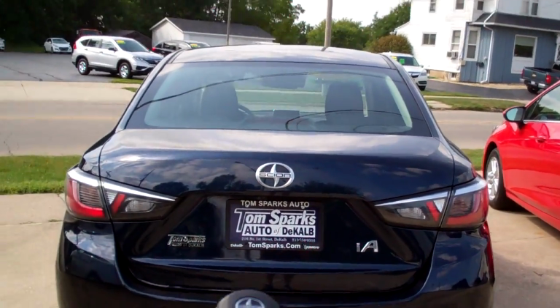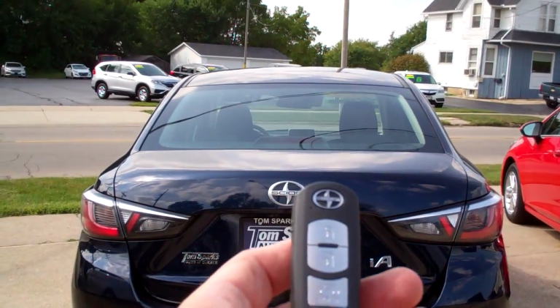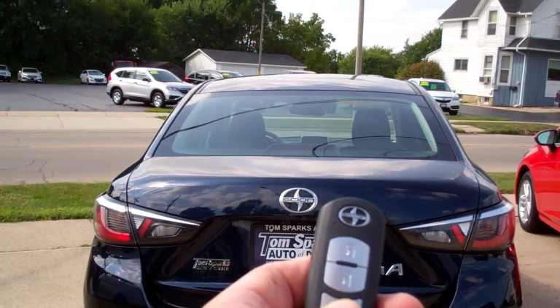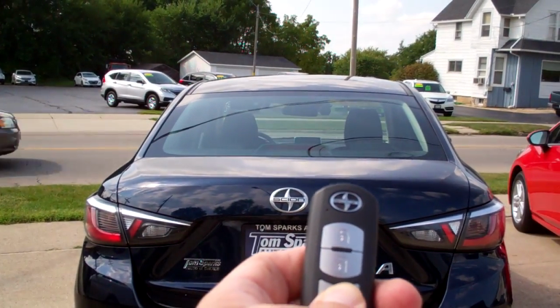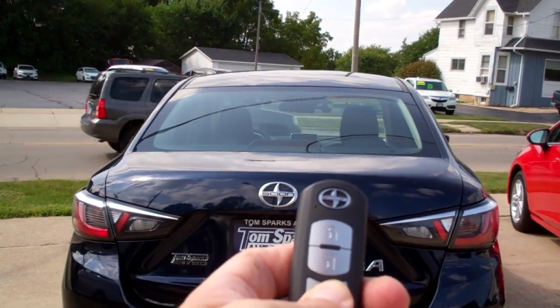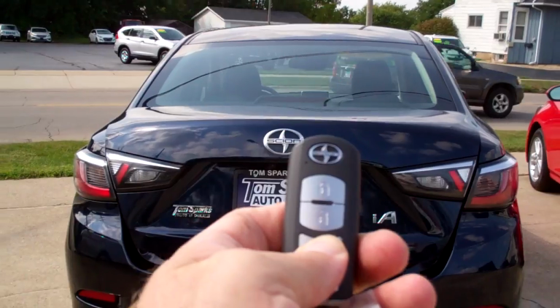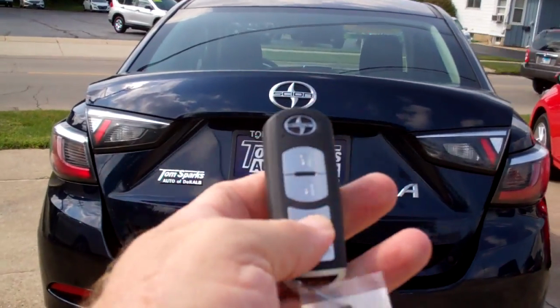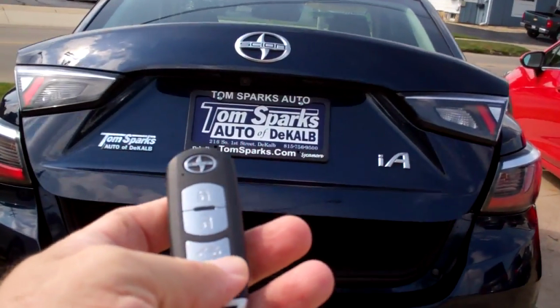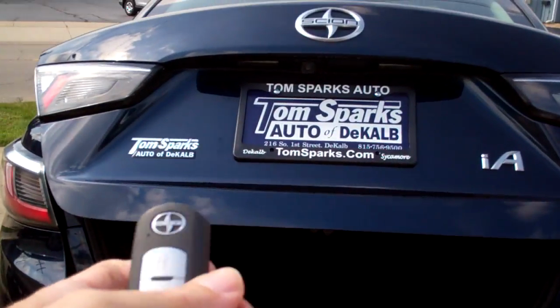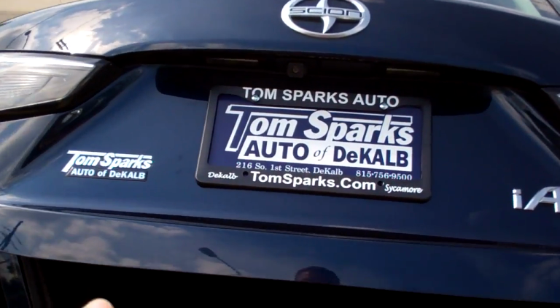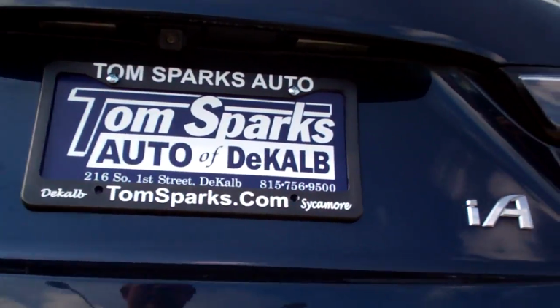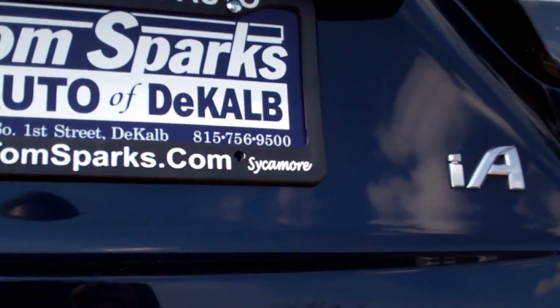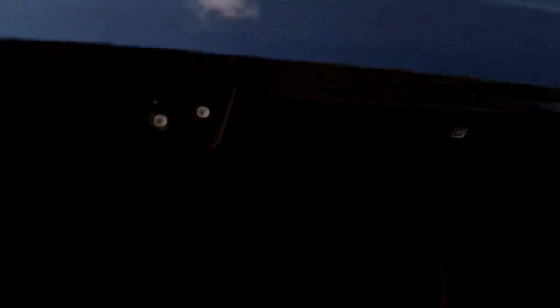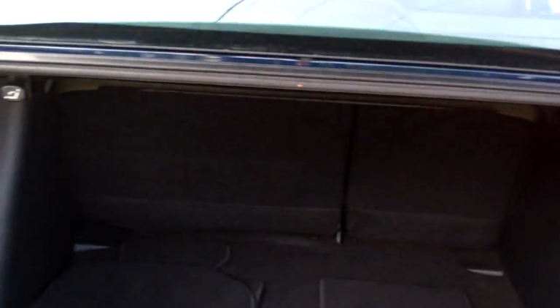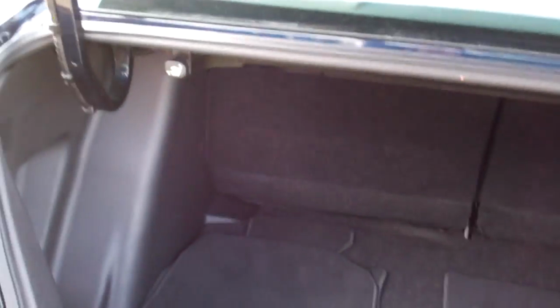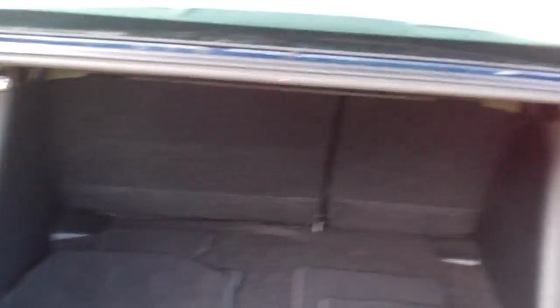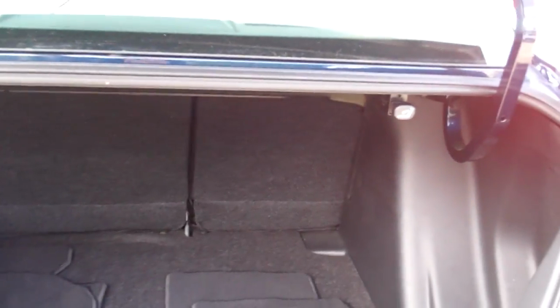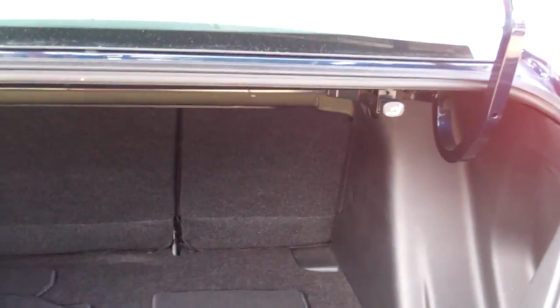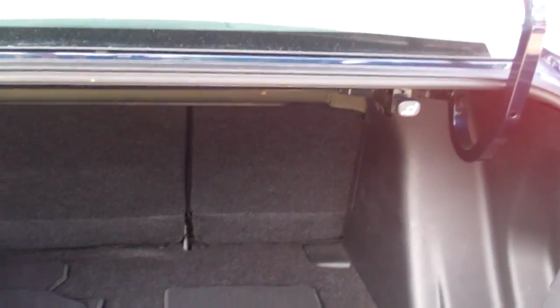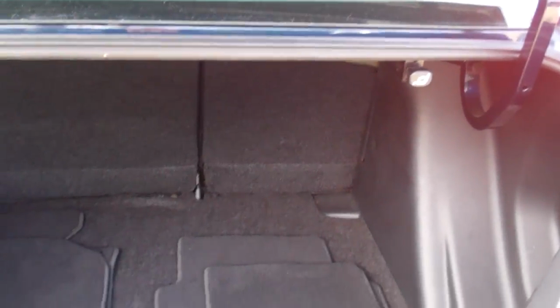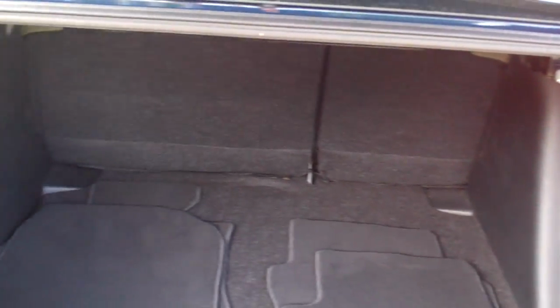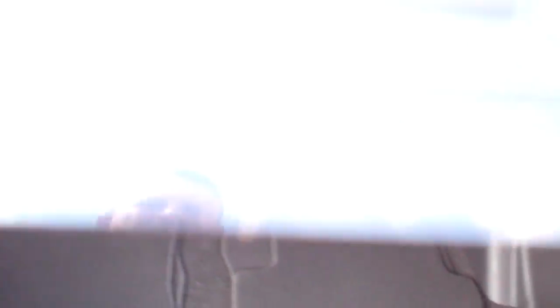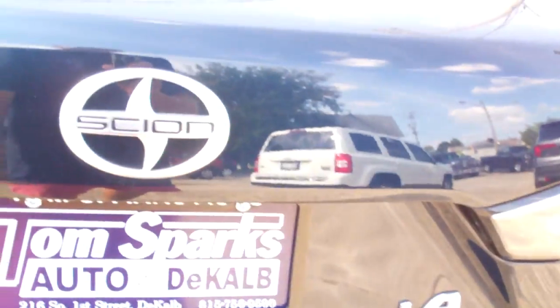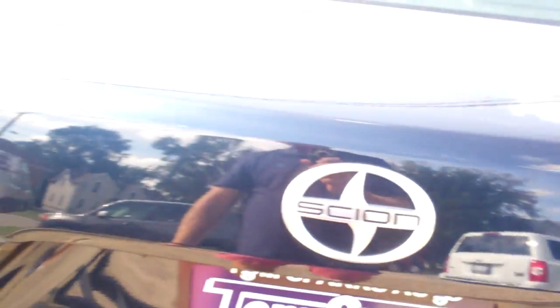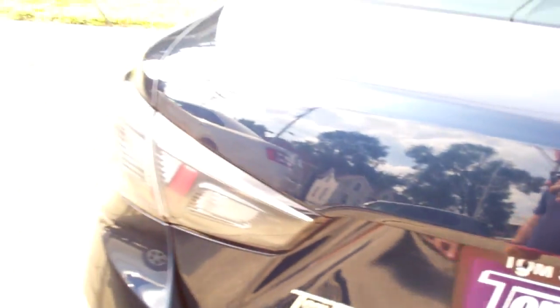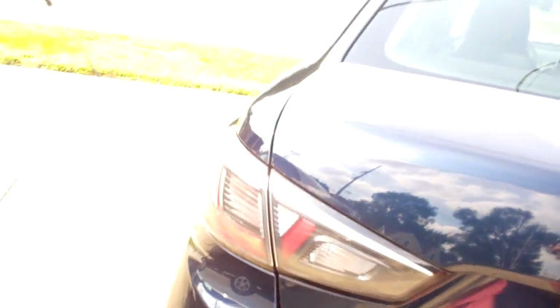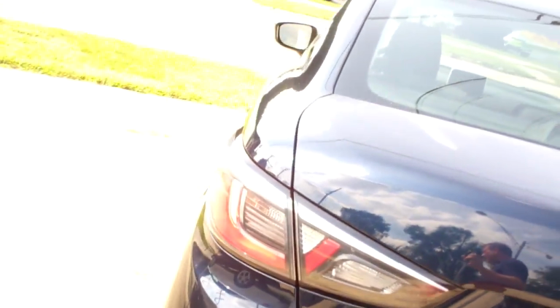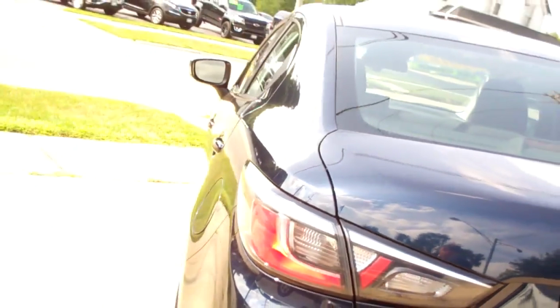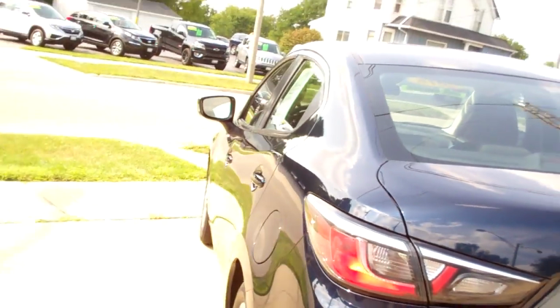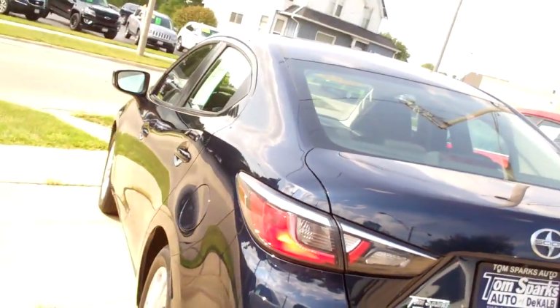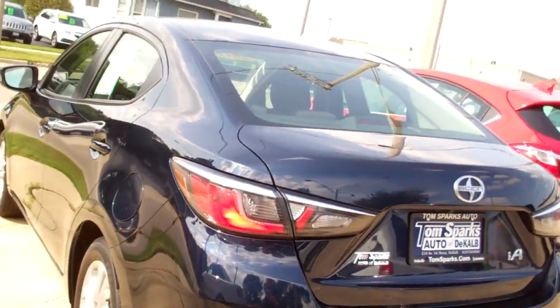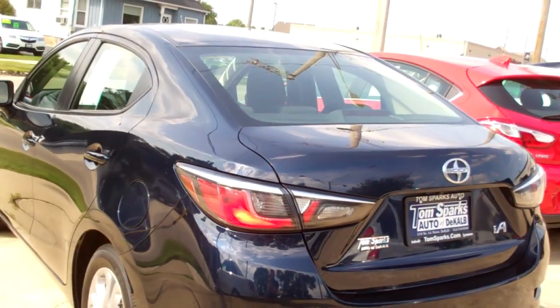You've got keyless entry into the car and in the trunk. Nice big trunk, split fold seats. You've even got floor mats that come with the car and they're clean. Front wheel drive, four cylinders.